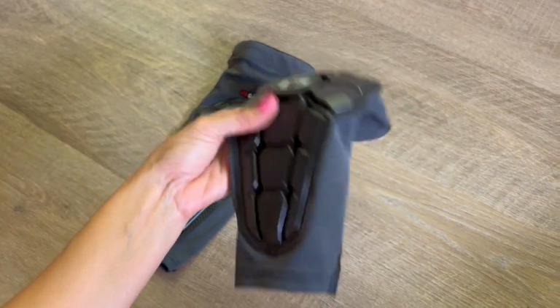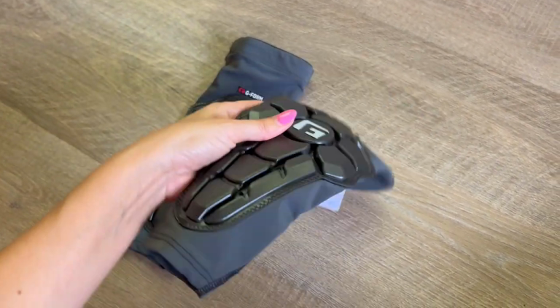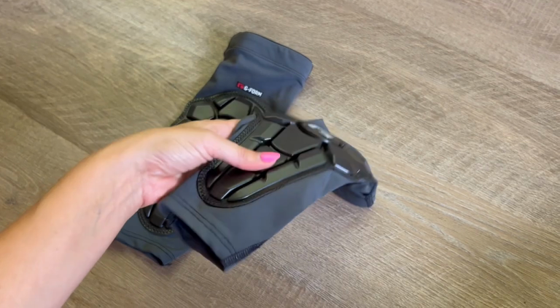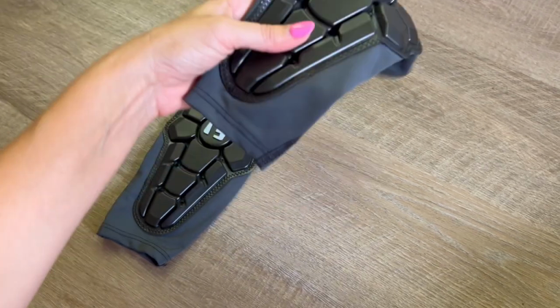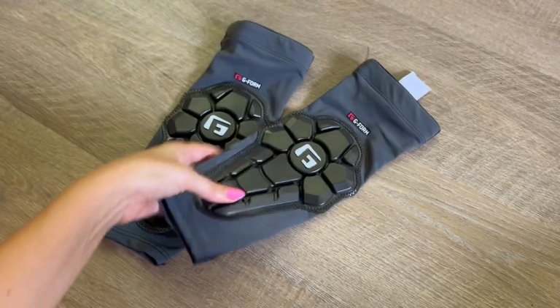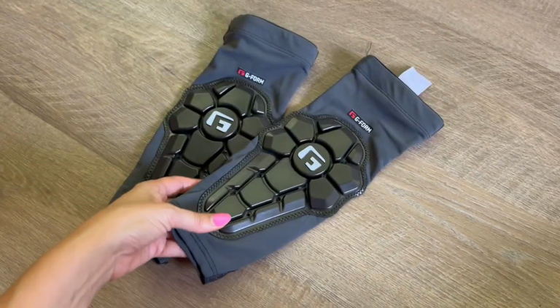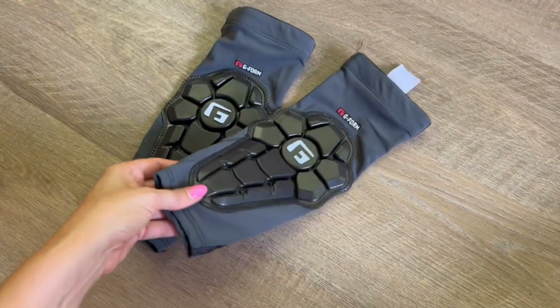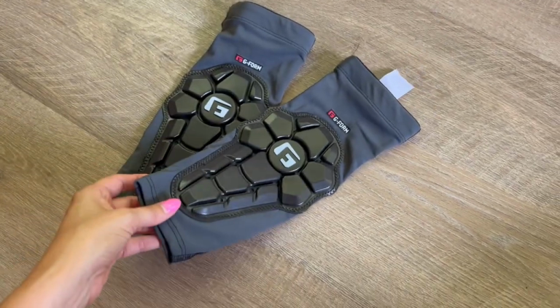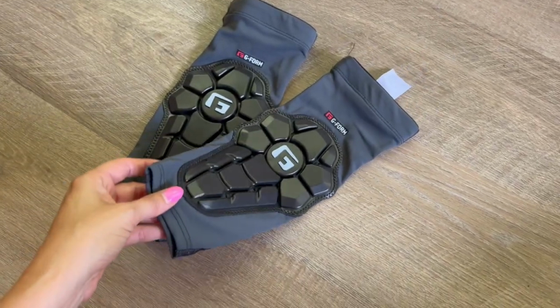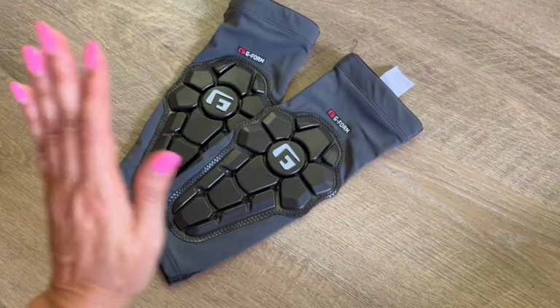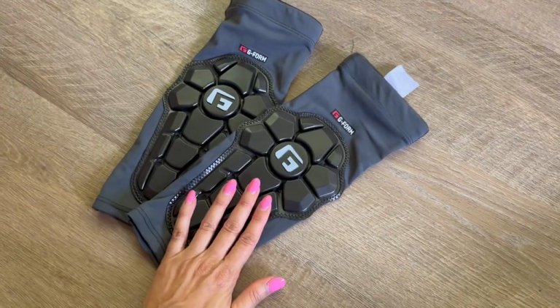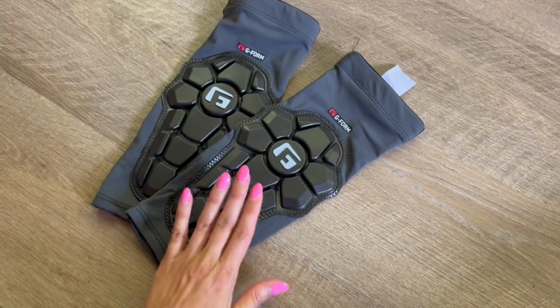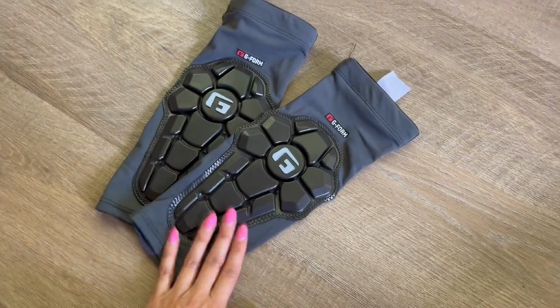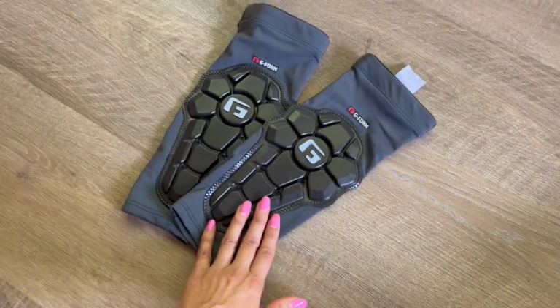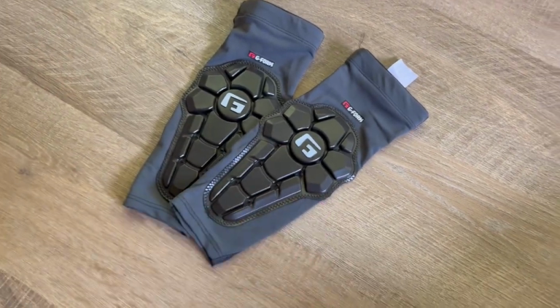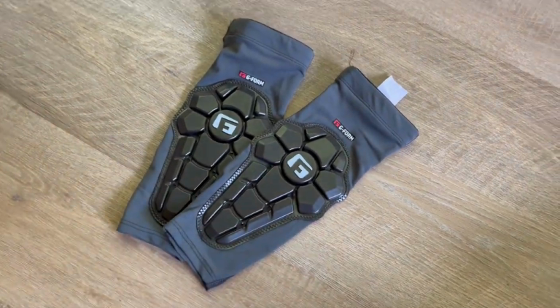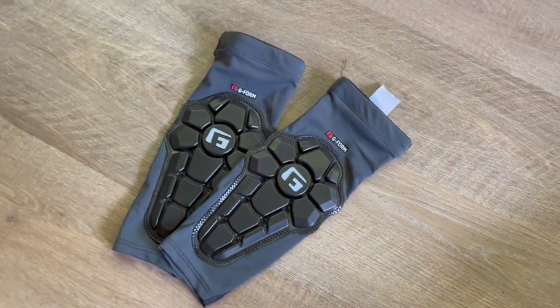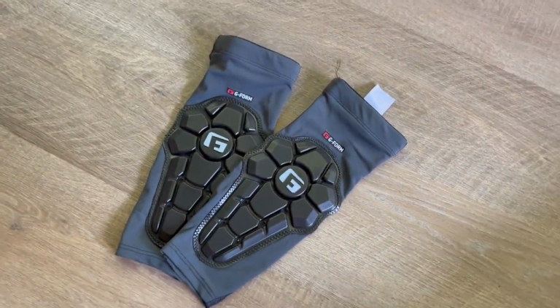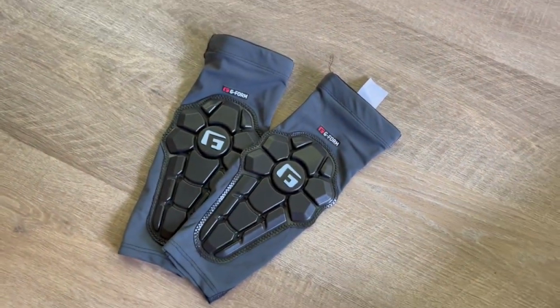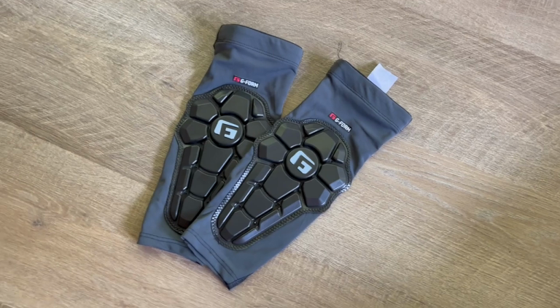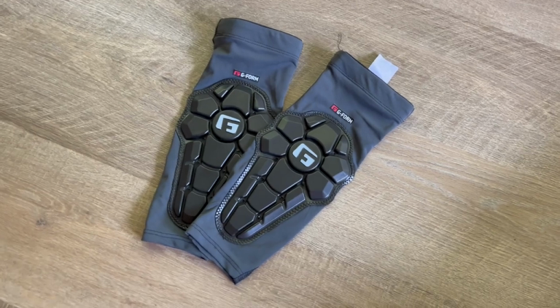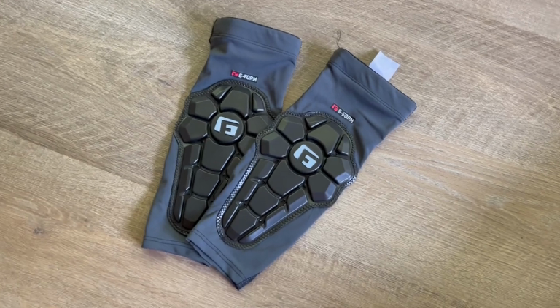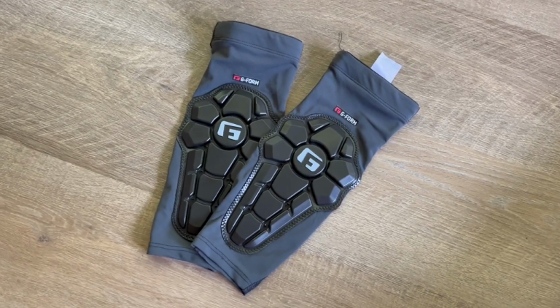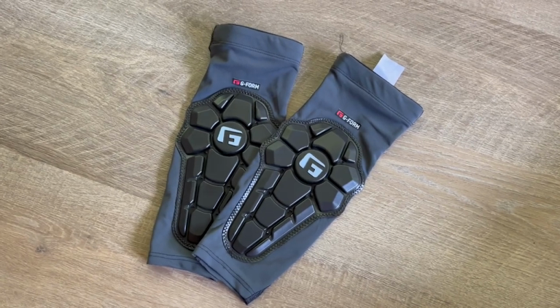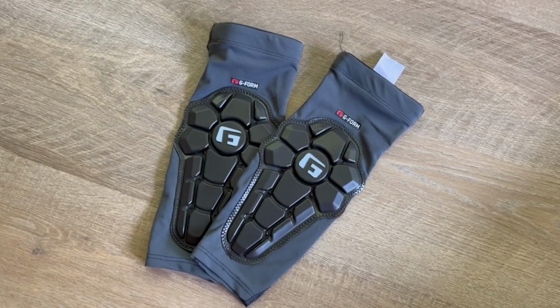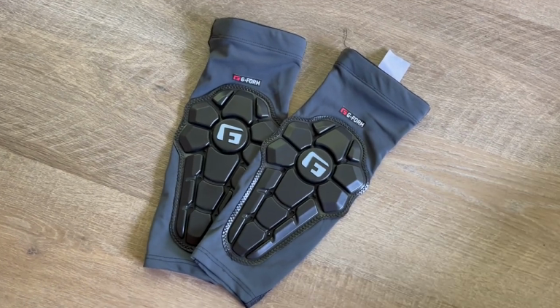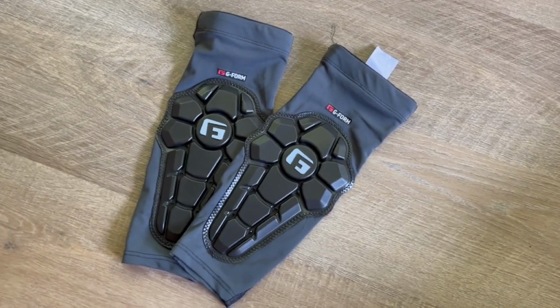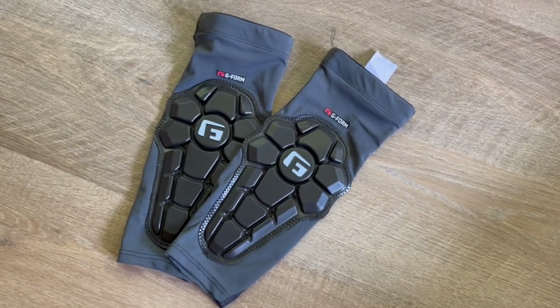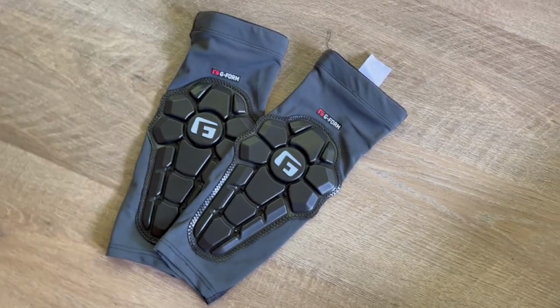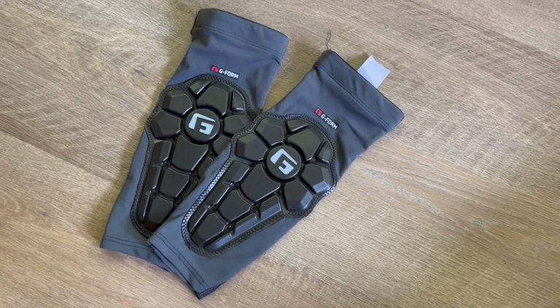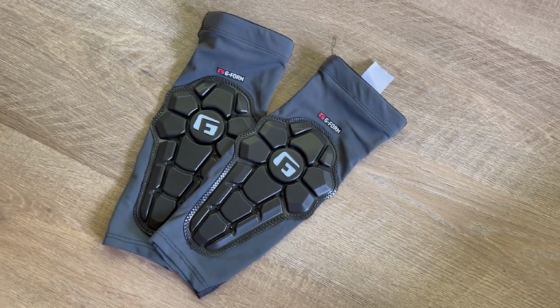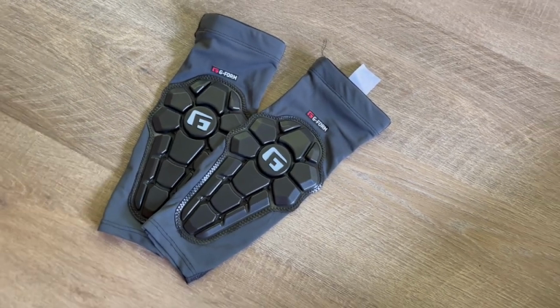That's really my only complaint, and I also recognize that I am wearing them for a very specific reason. But yeah, they are a great product and I am happy with these.